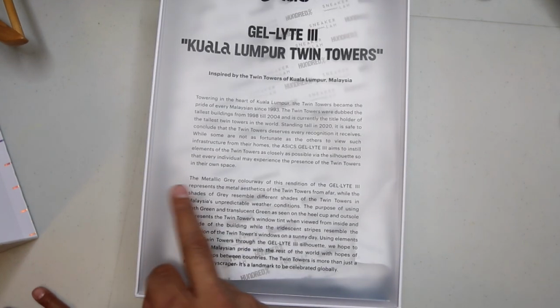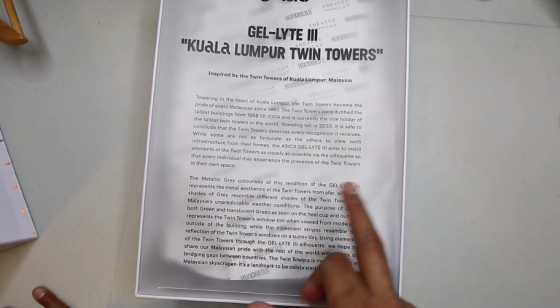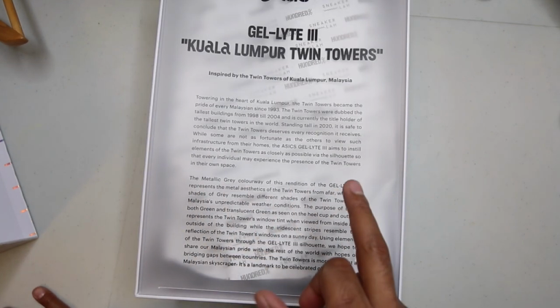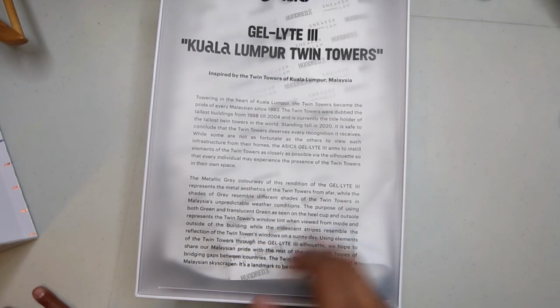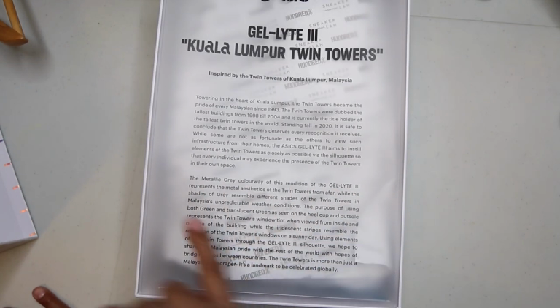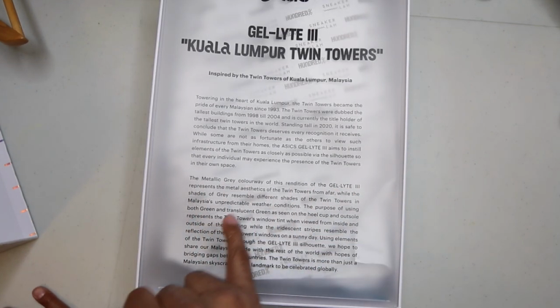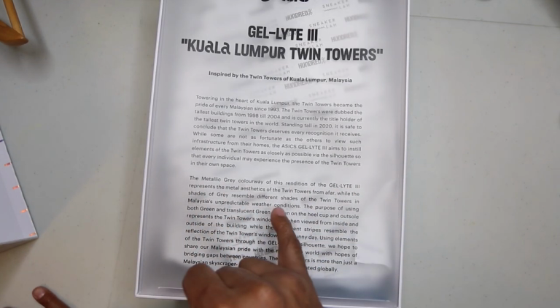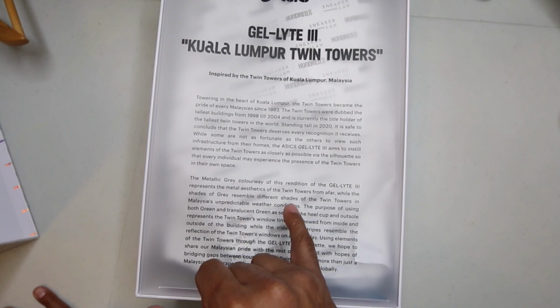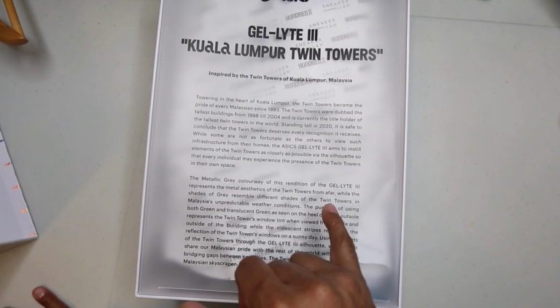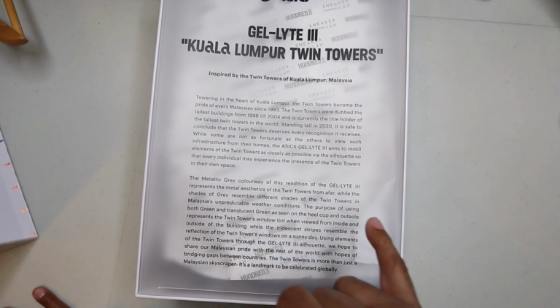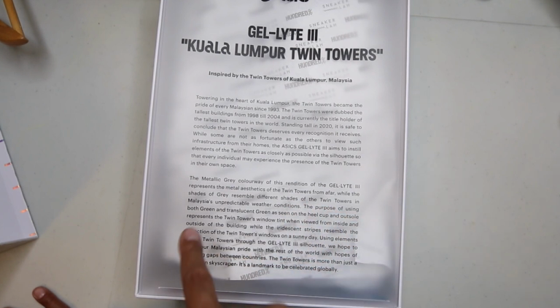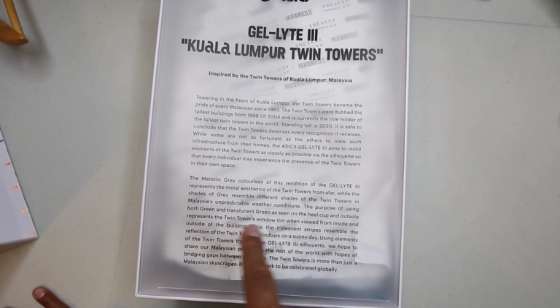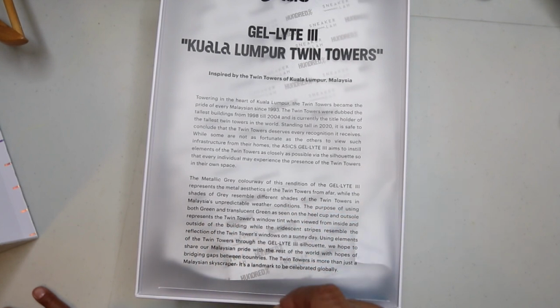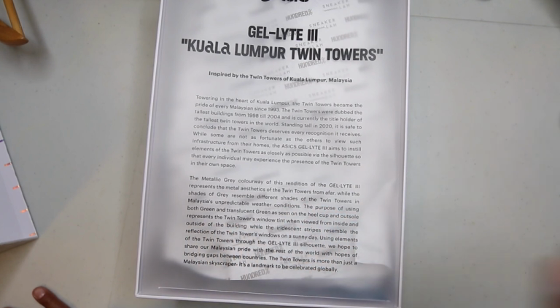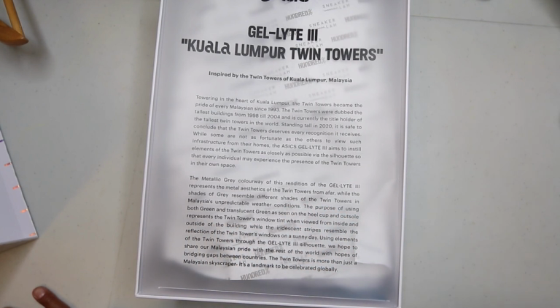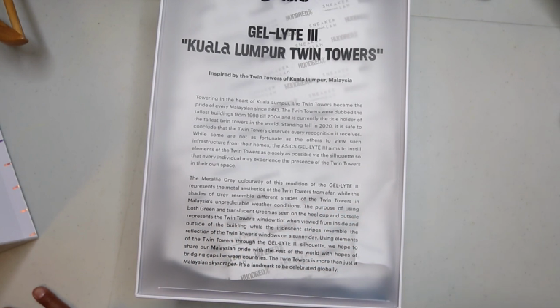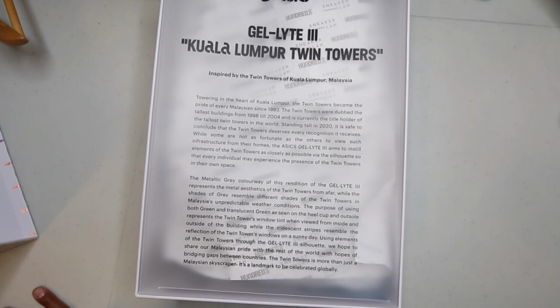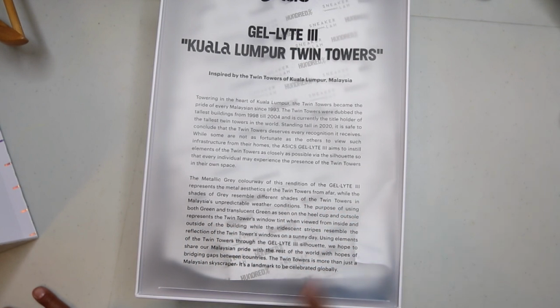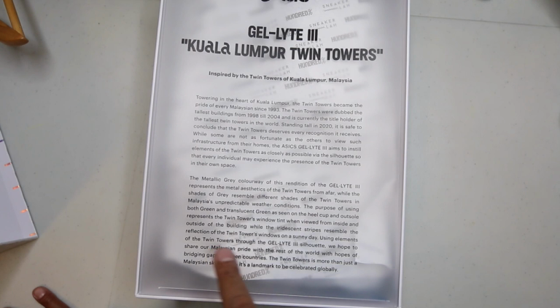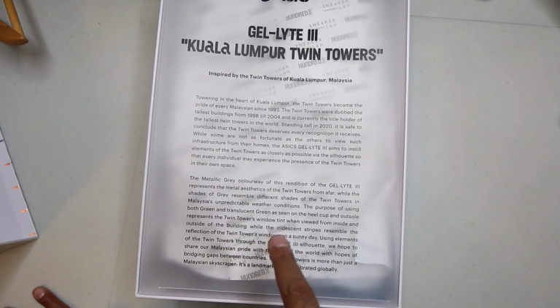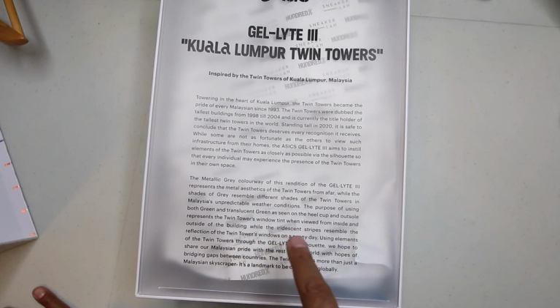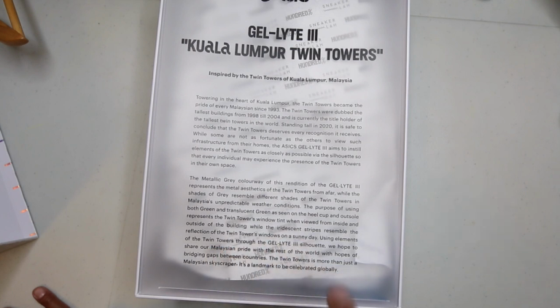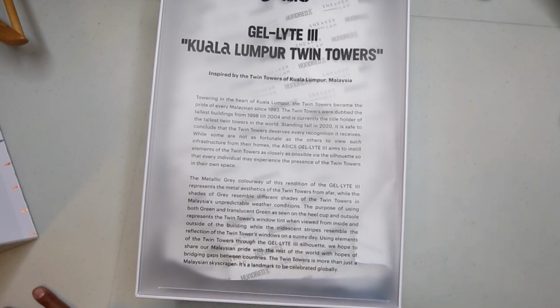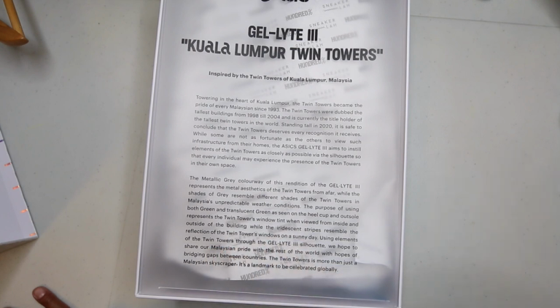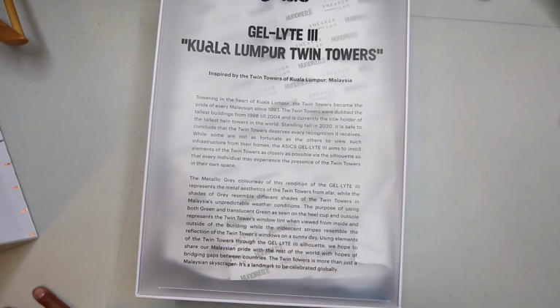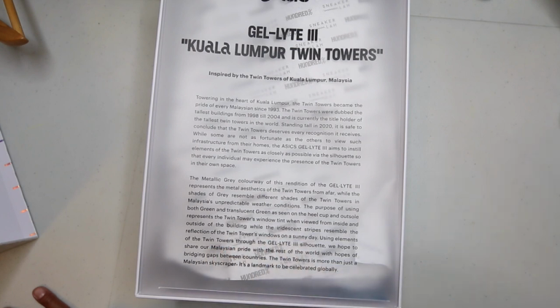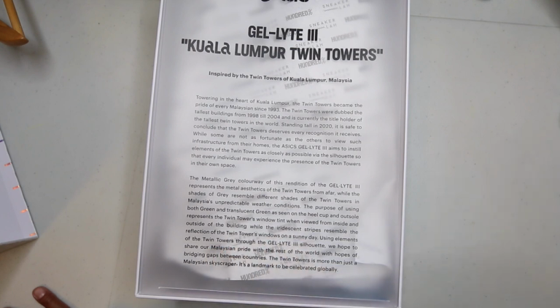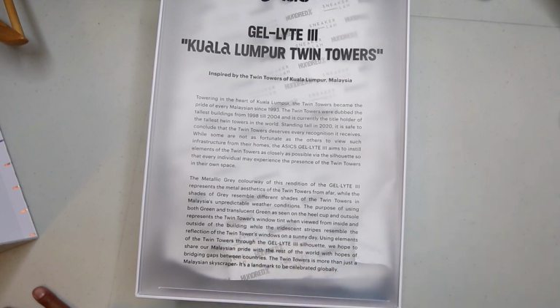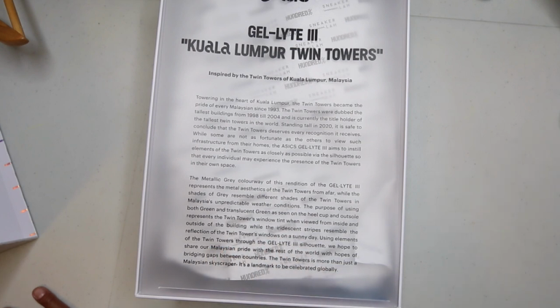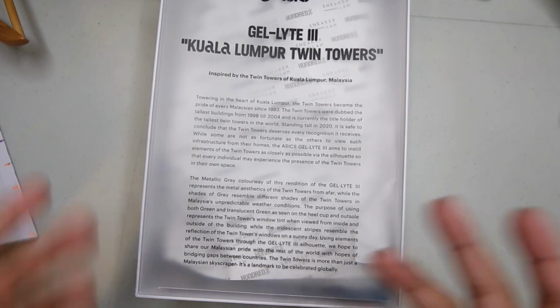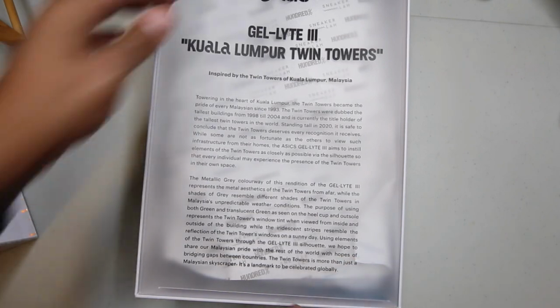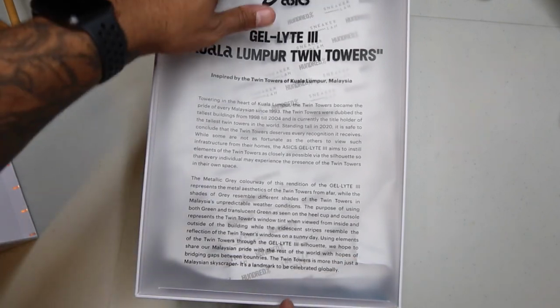Just to get into the Jellite 3 portion of this: the metallic gray colorway of this rendition of the Jellite 3 represents the metallic aesthetic of the Twin Towers from afar, while the shades of gray resemble different shades of the Twin Towers in Malaysia's unpredictable weather conditions. That's where you're getting these colors from.